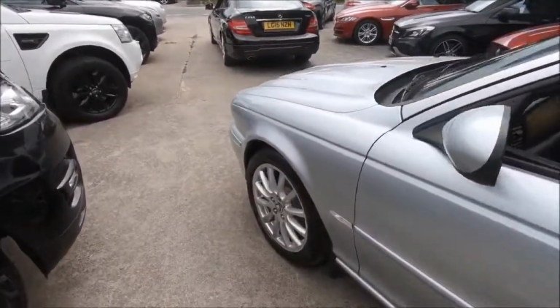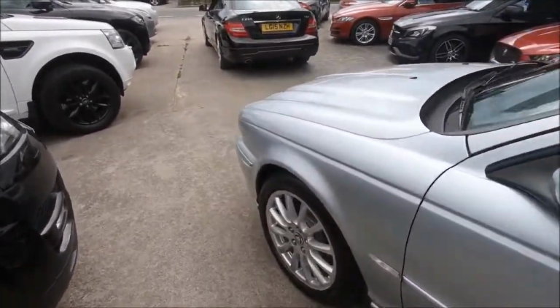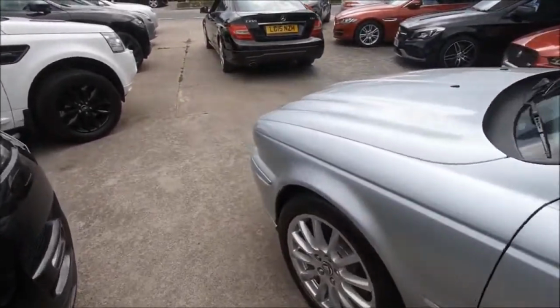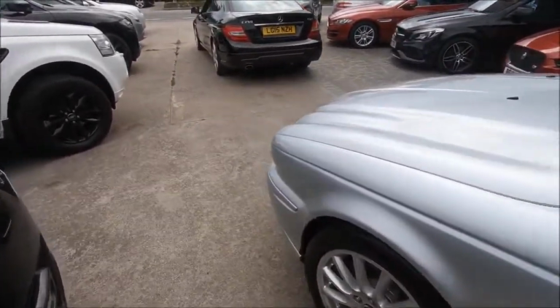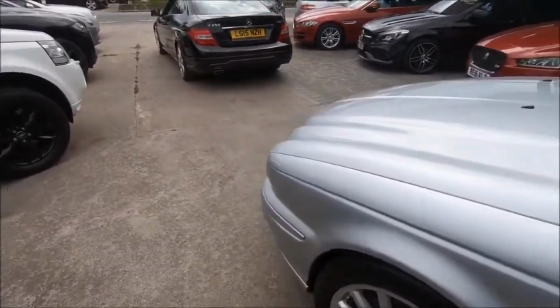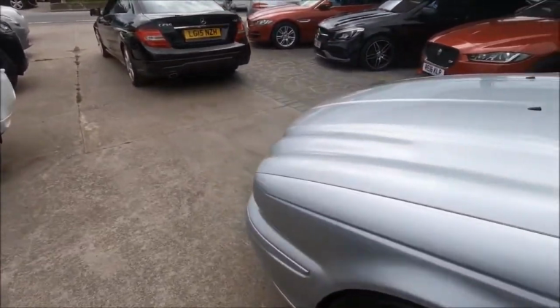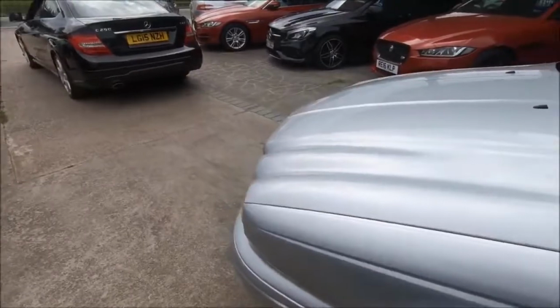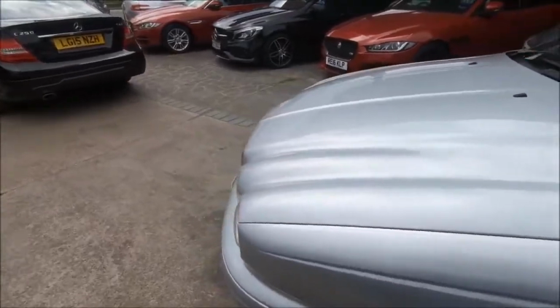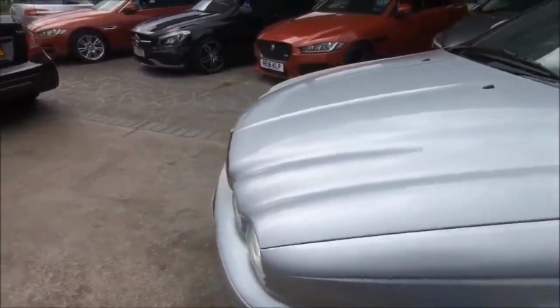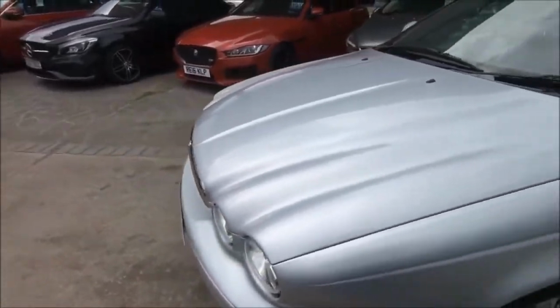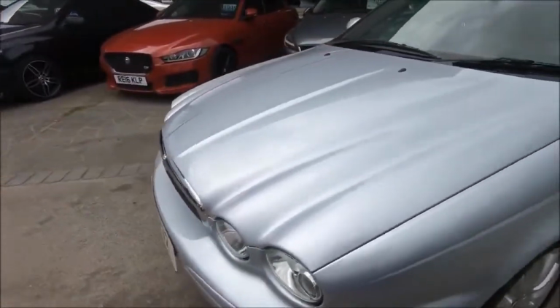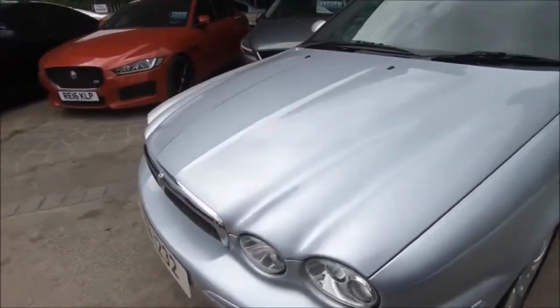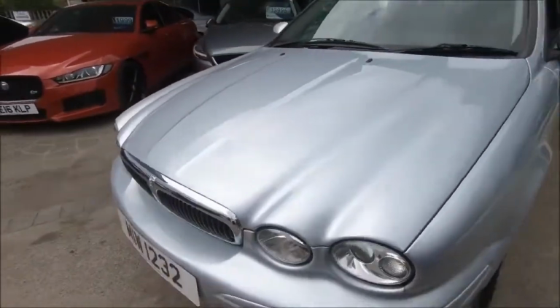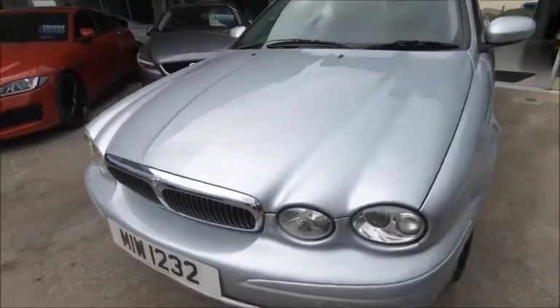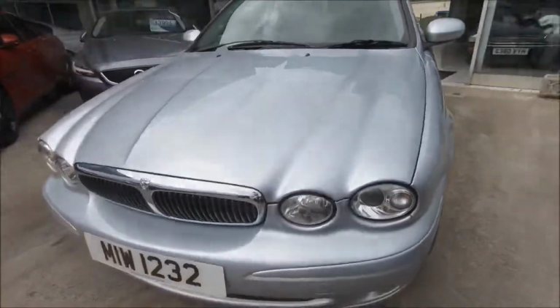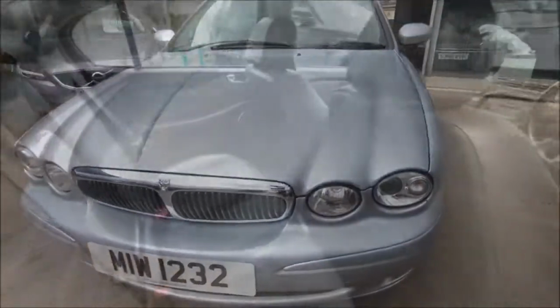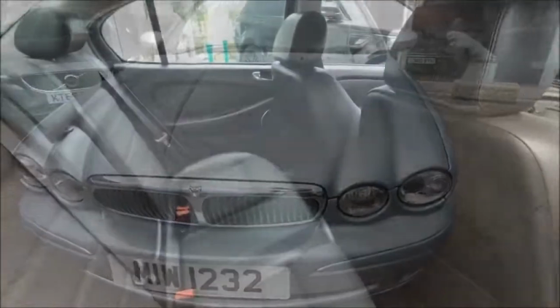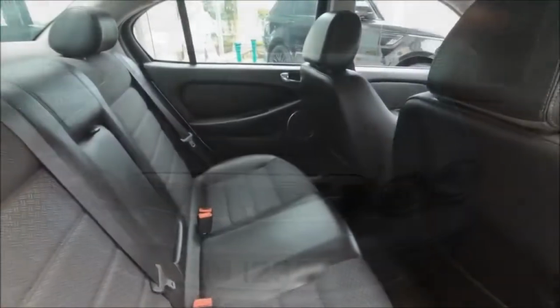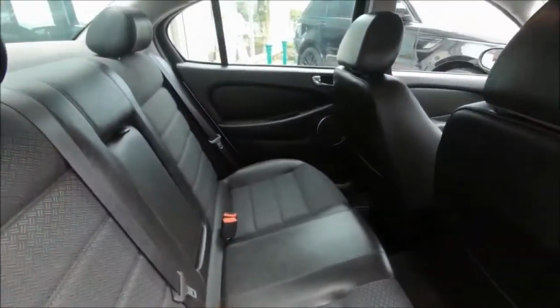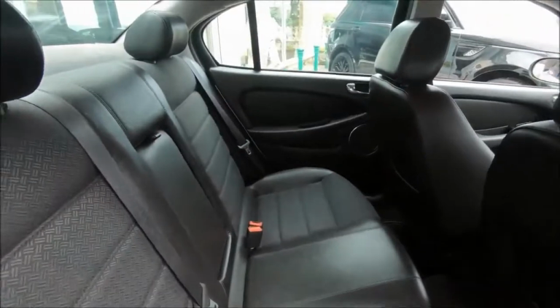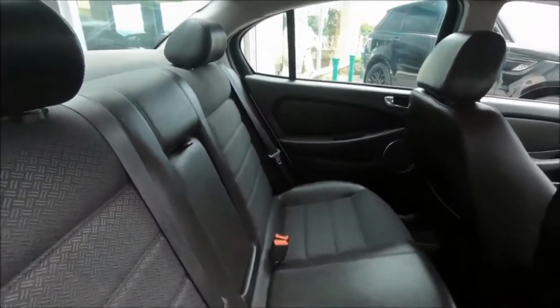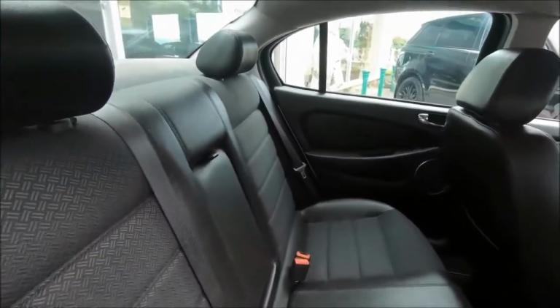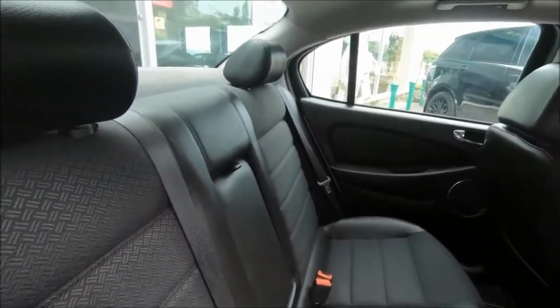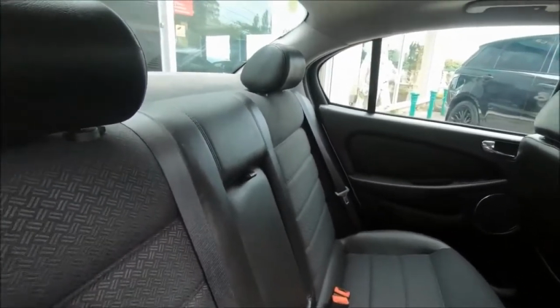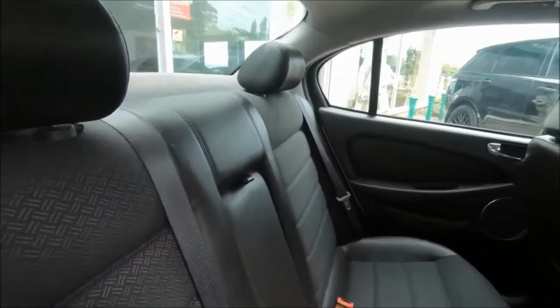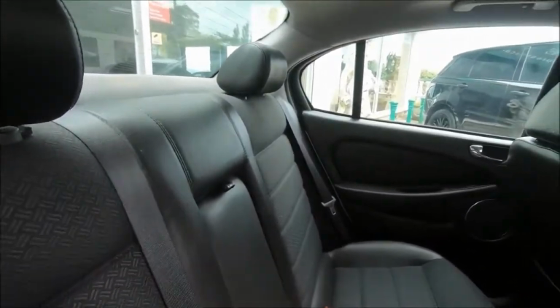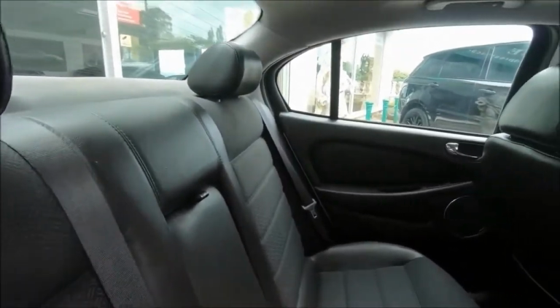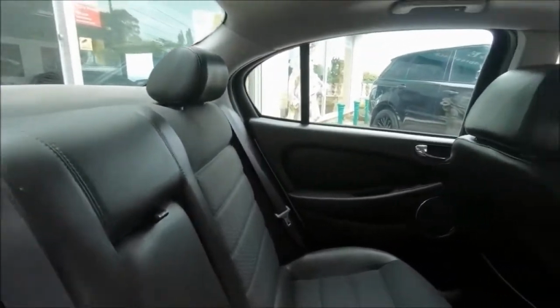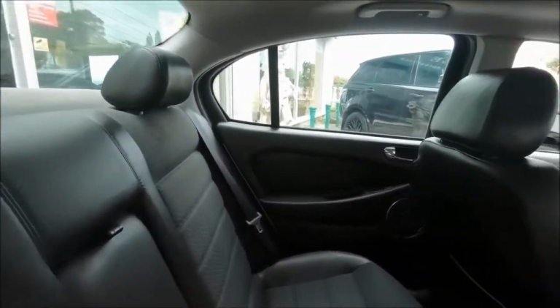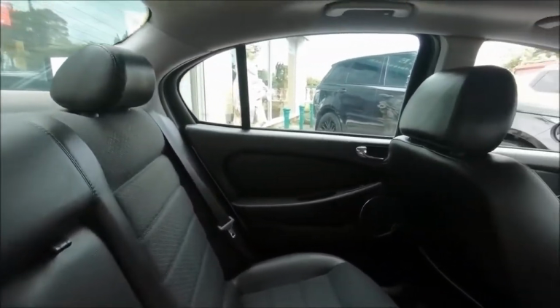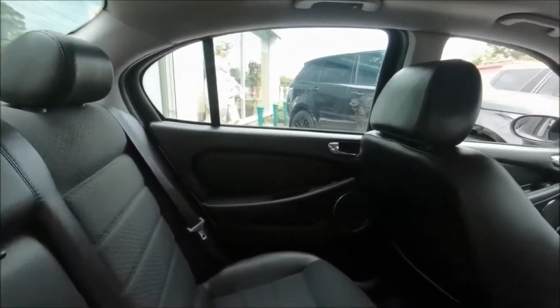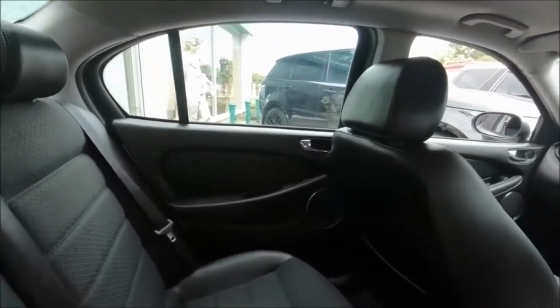This car had its most recent service in April of 2022 with Taunton Jaguar, including new discs, new pads, and wheel alignment. It's a car that's had a lot of love poured into it, and it shows.